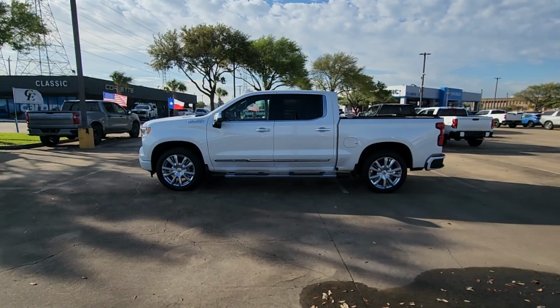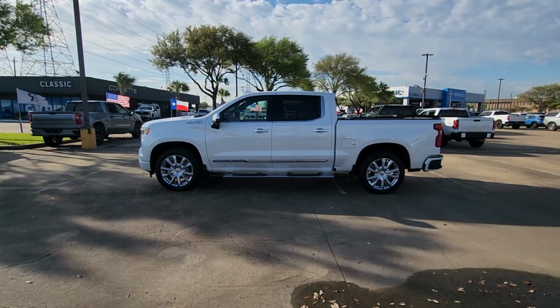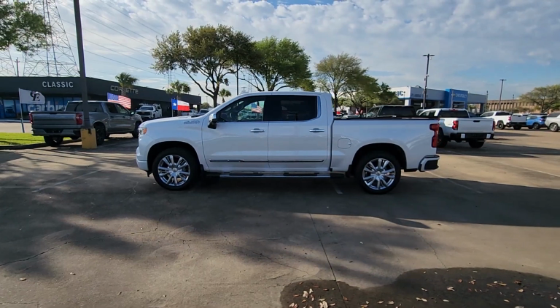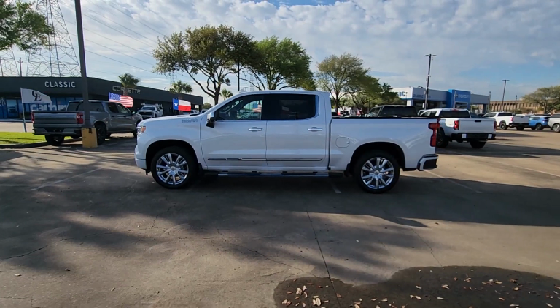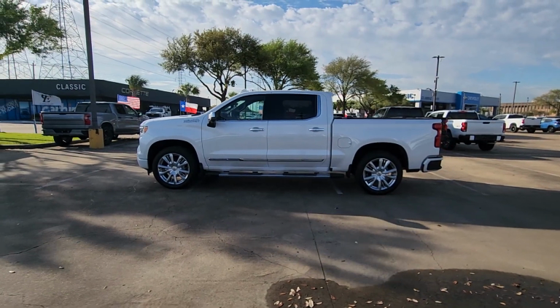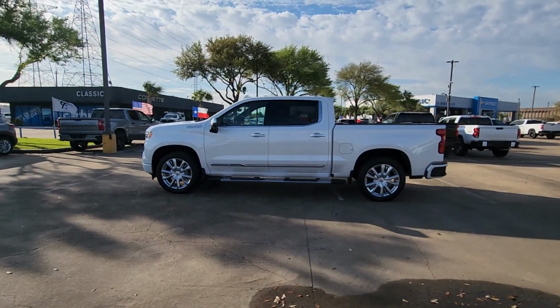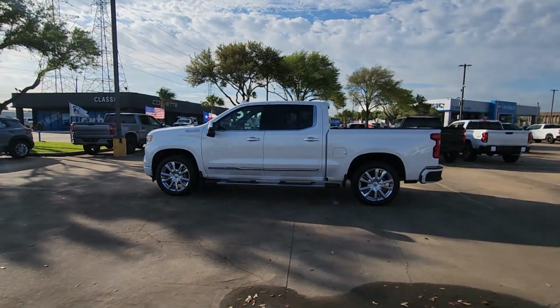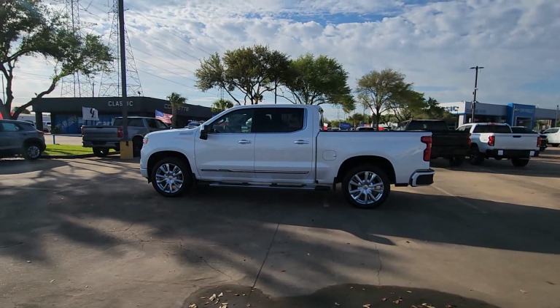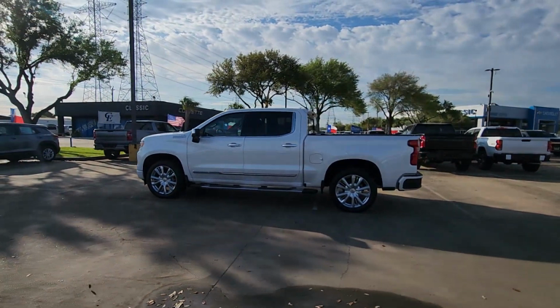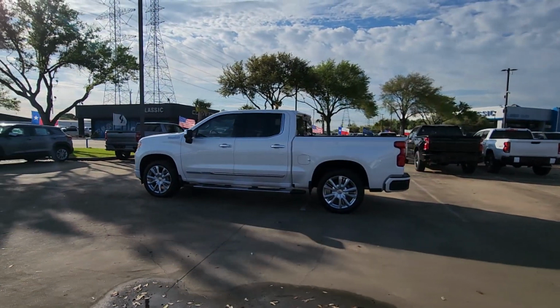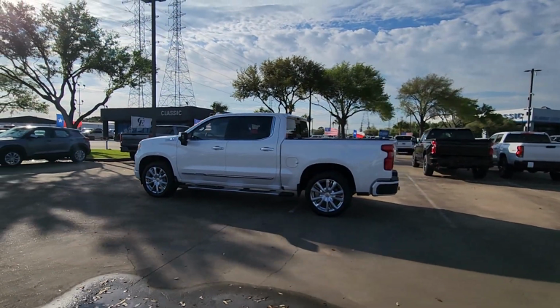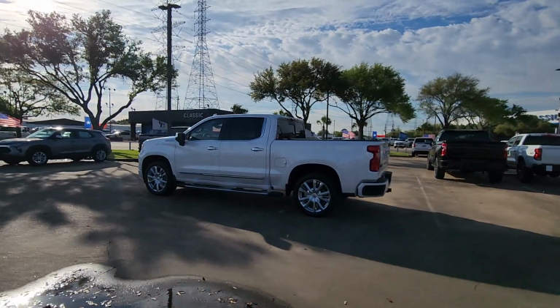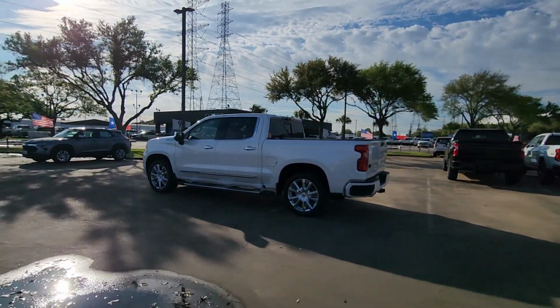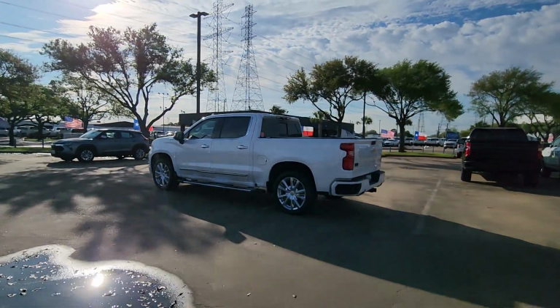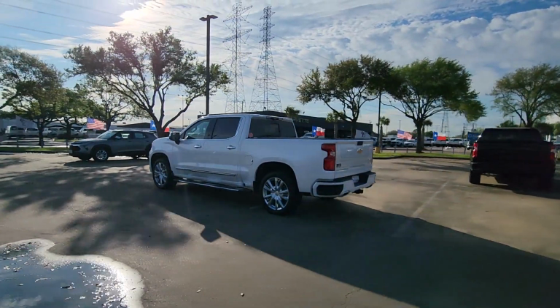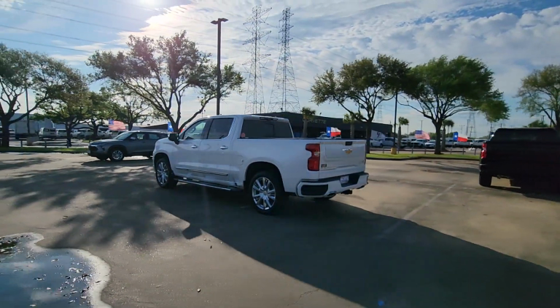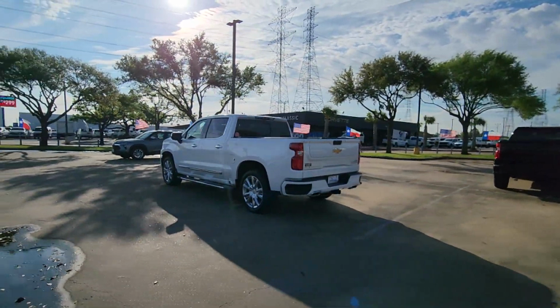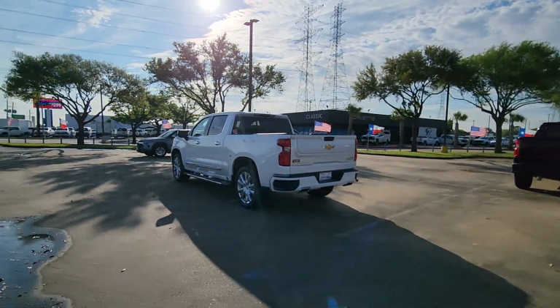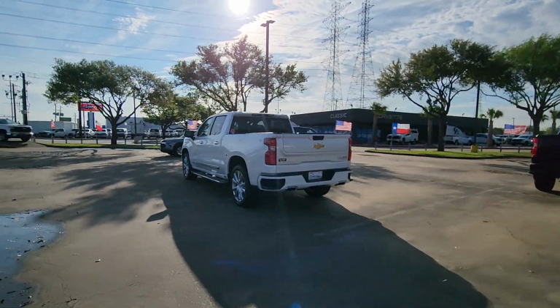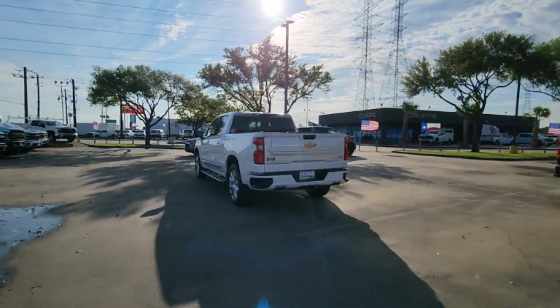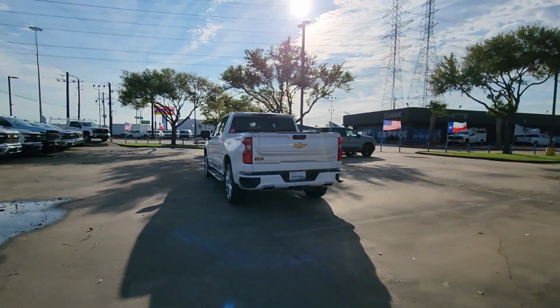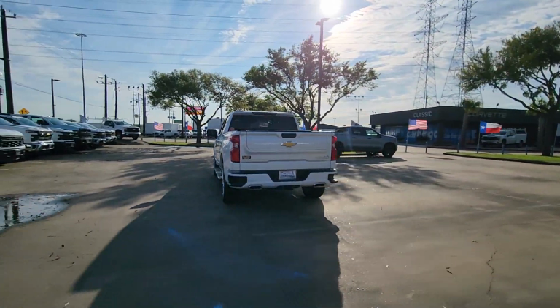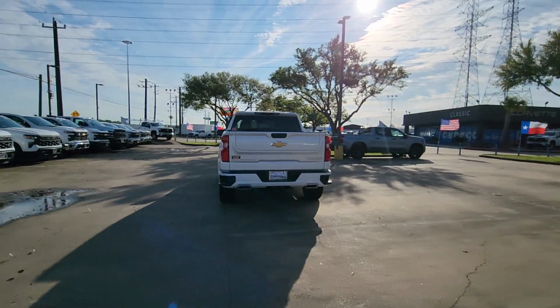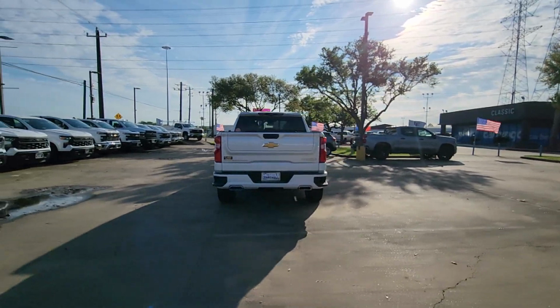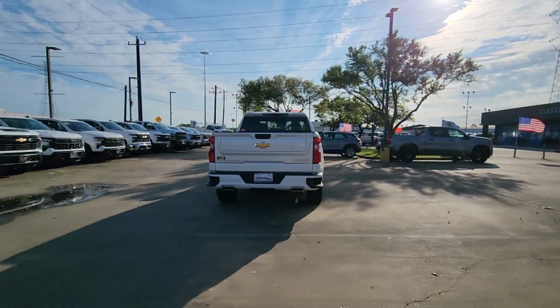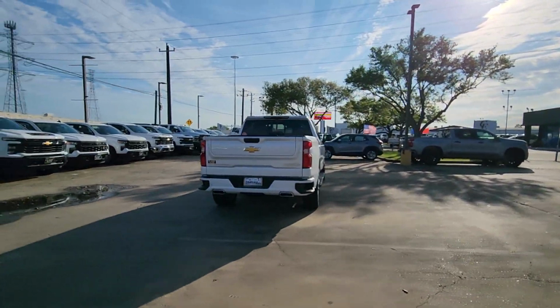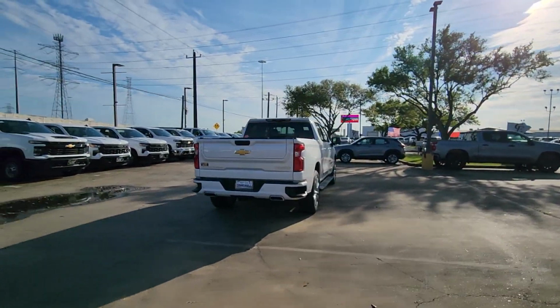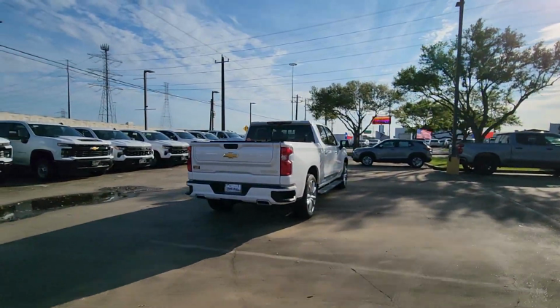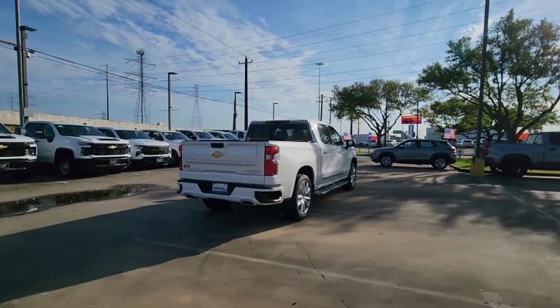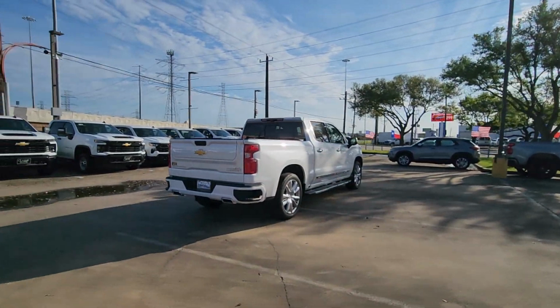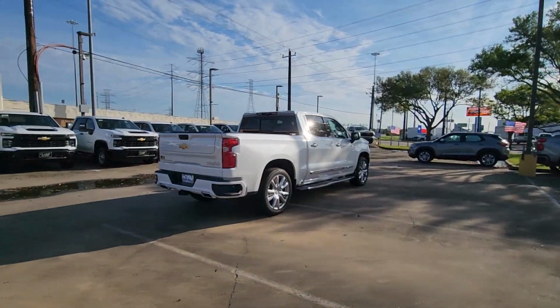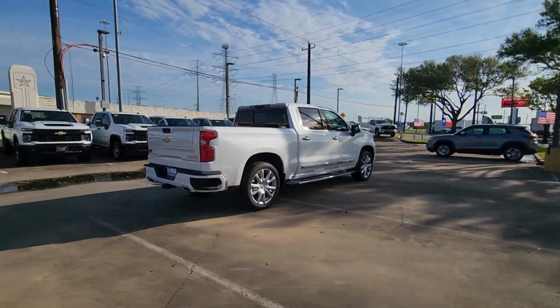Picture yourself in the 2024 Chevrolet Silverado 1500. The smooth-riding Silverado 1500 delivers rugged strength, a quiet and spacious cabin, agile handling, and technology that keeps you connected.